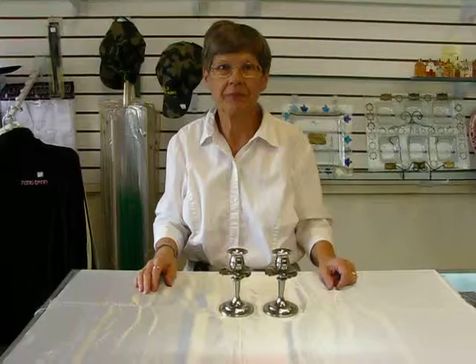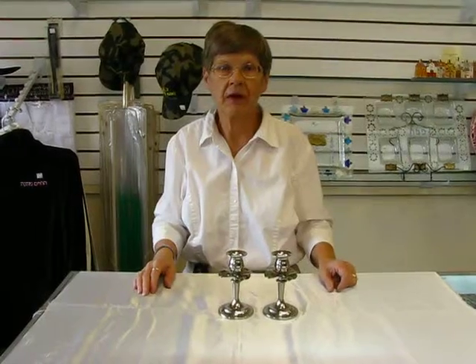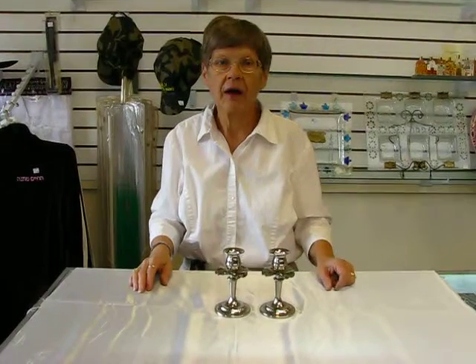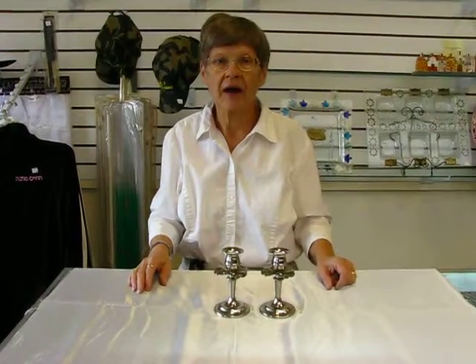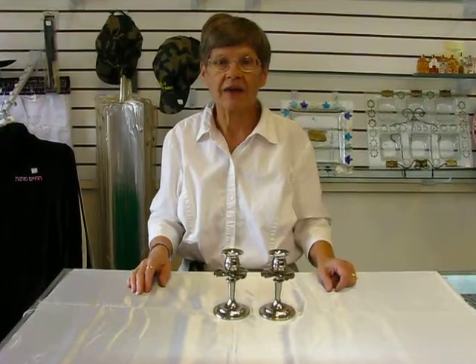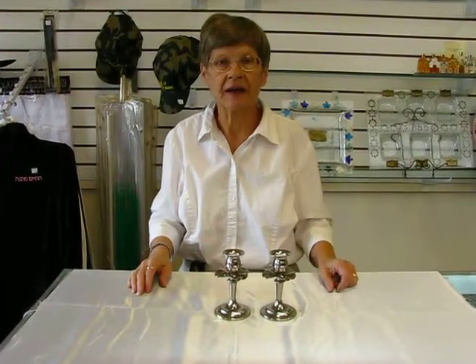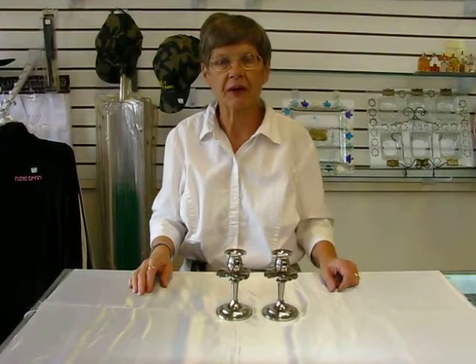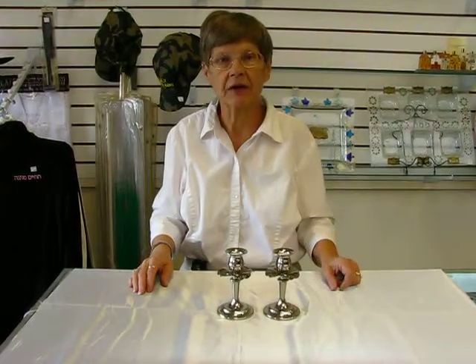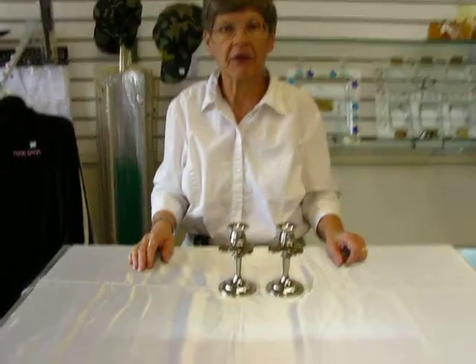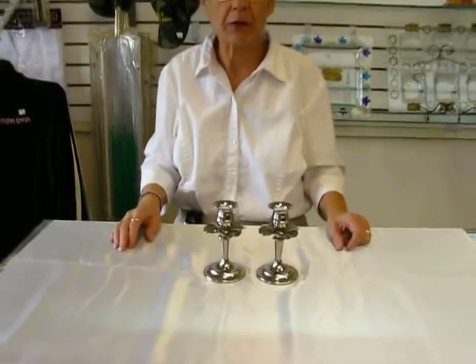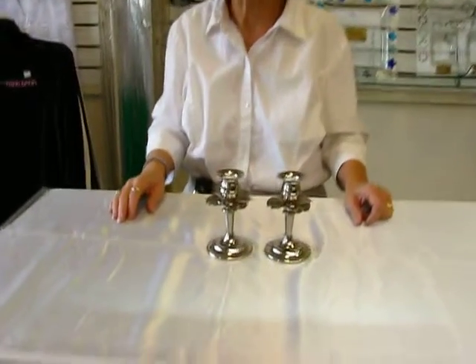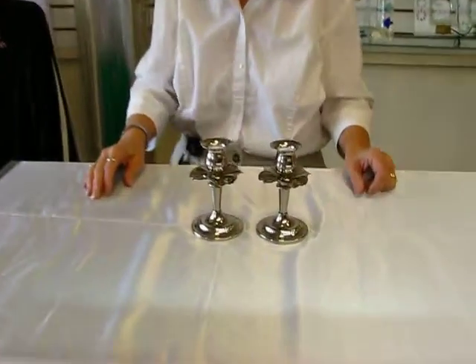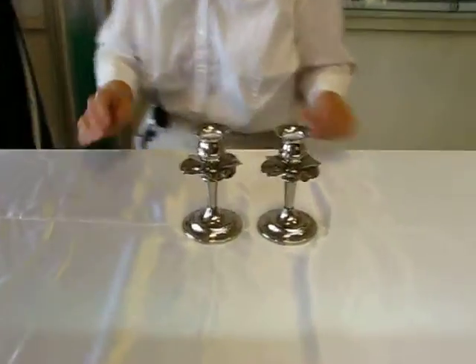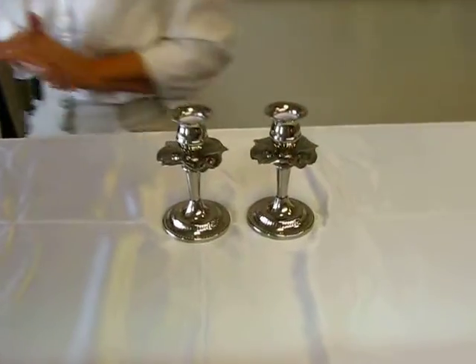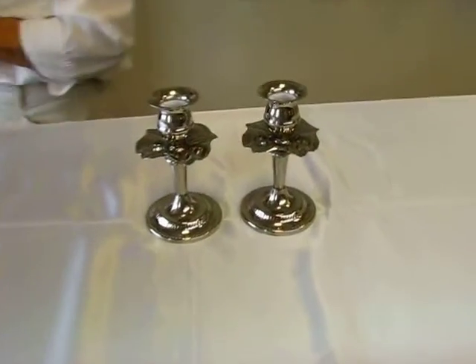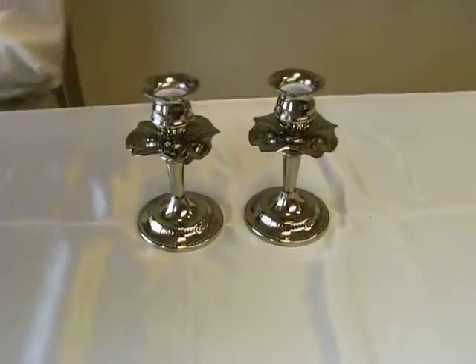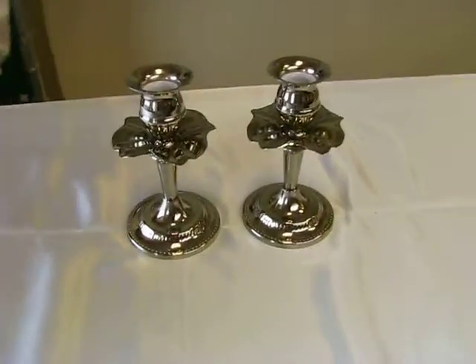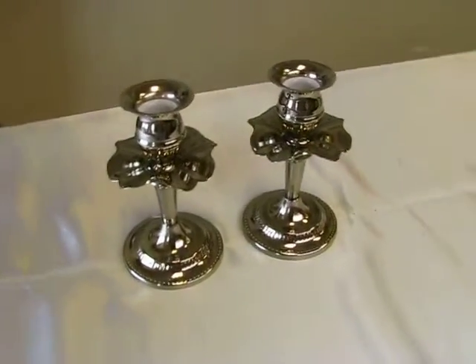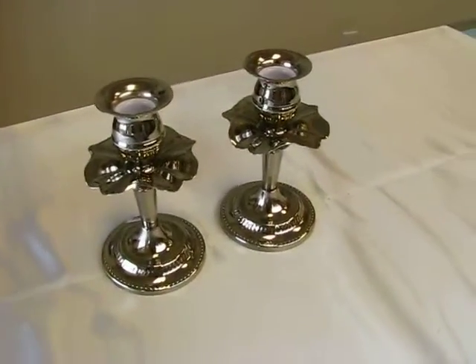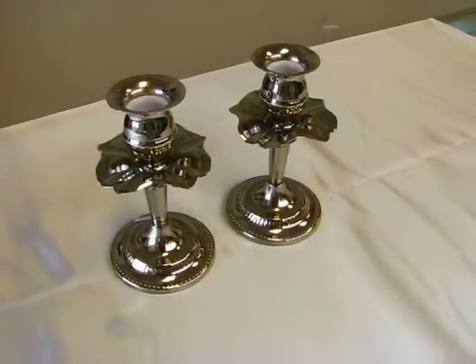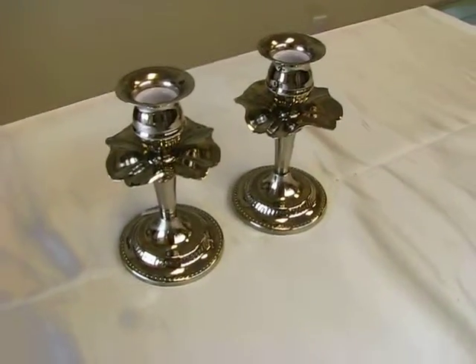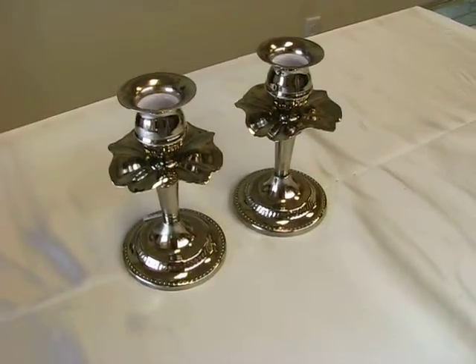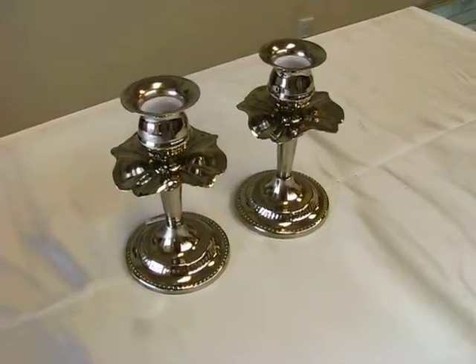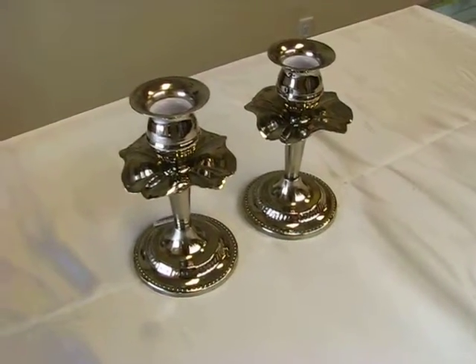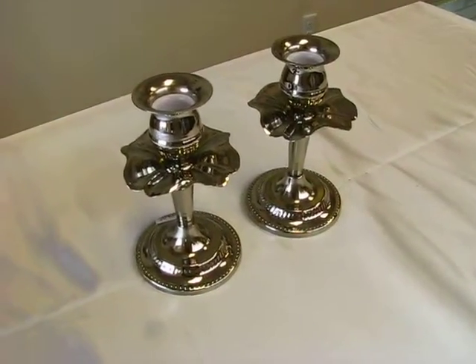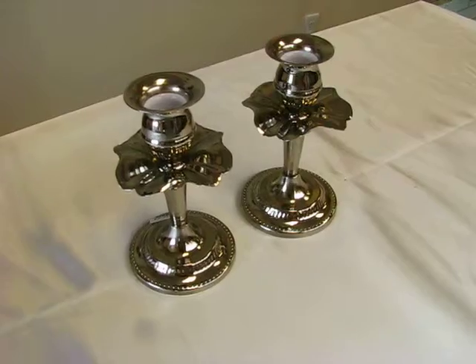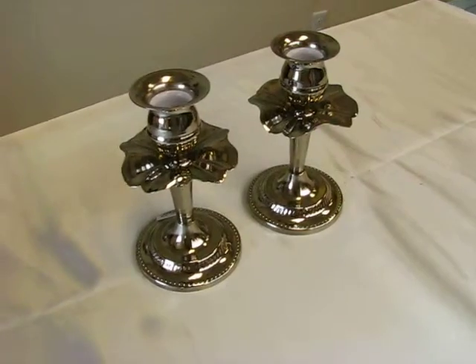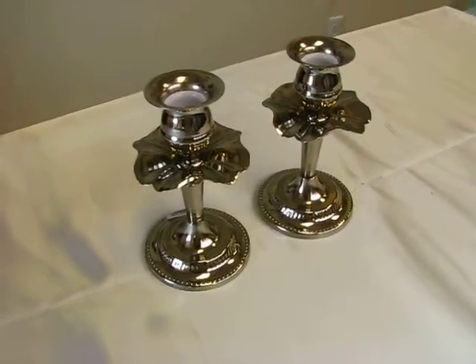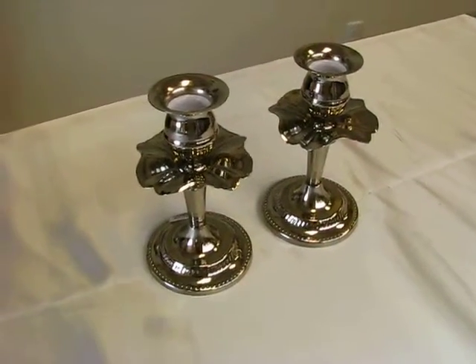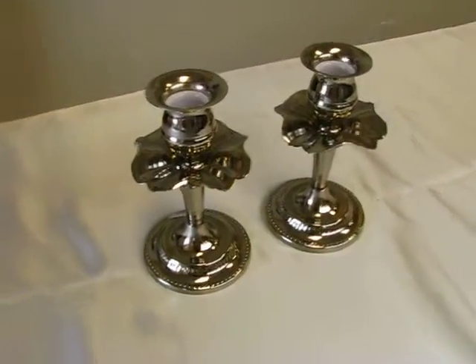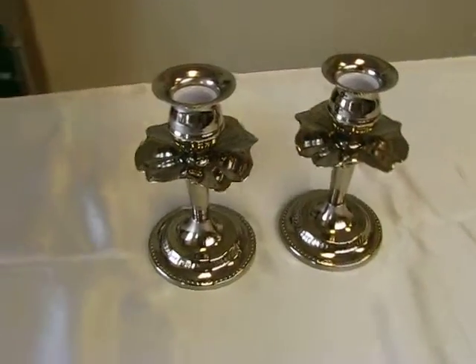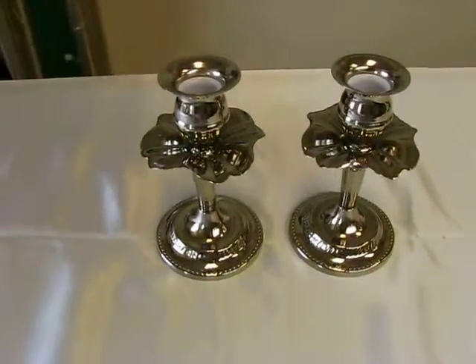Hi, it's Hava, and I have a pair of flower petal candlesticks I'd like to tell you about today. These candlesticks are made of nickel, so they are not going to tarnish.